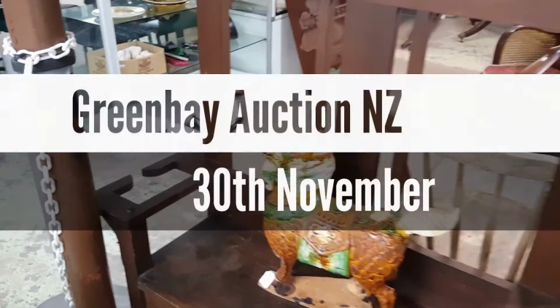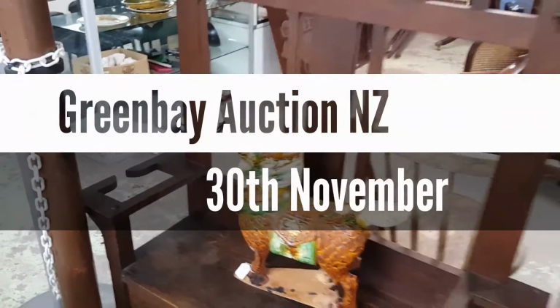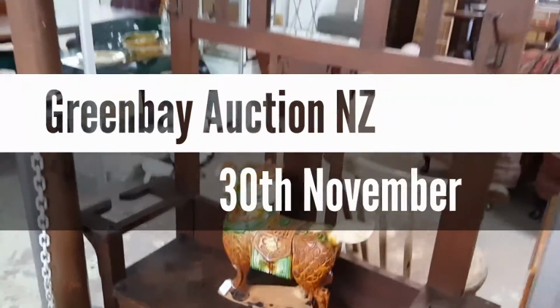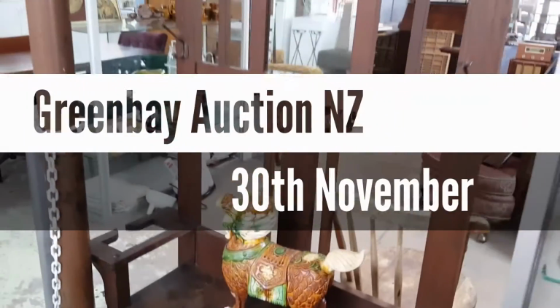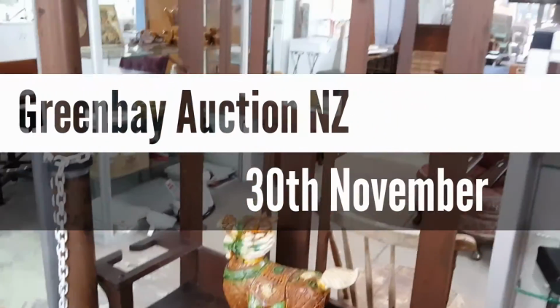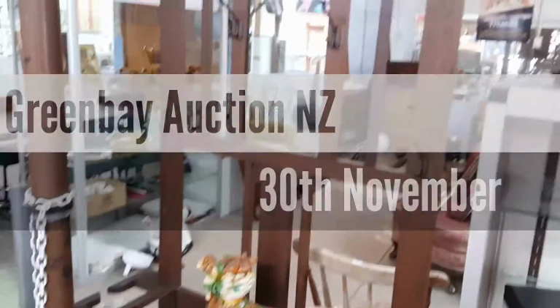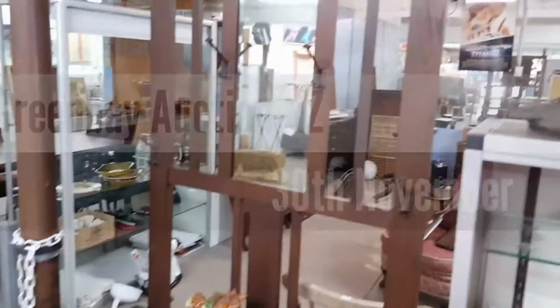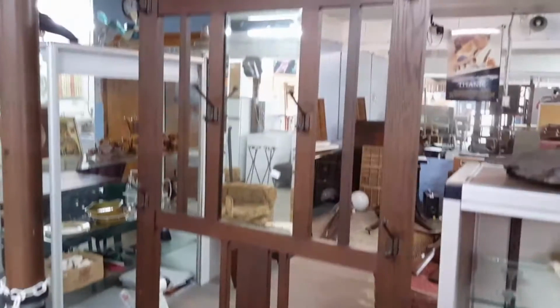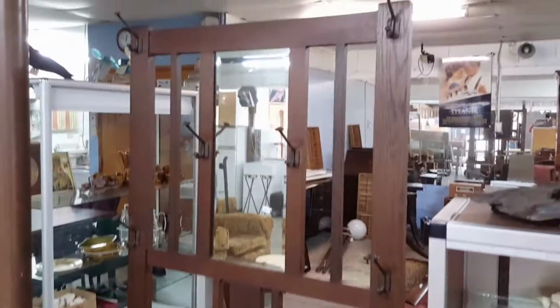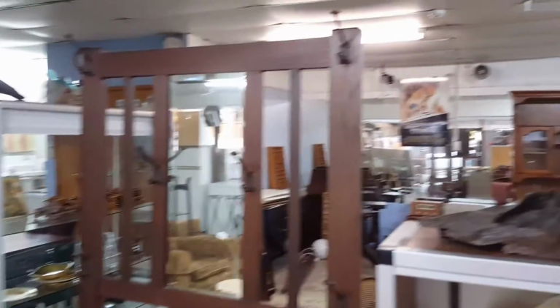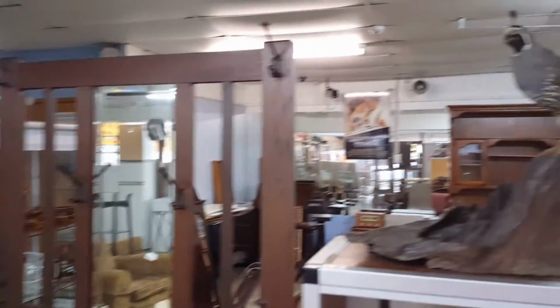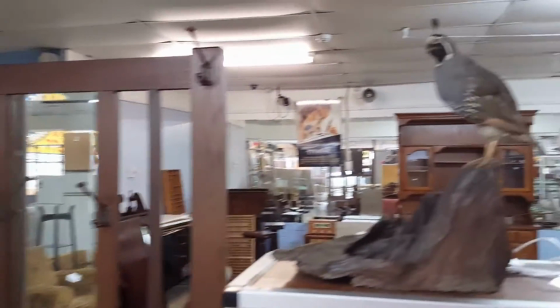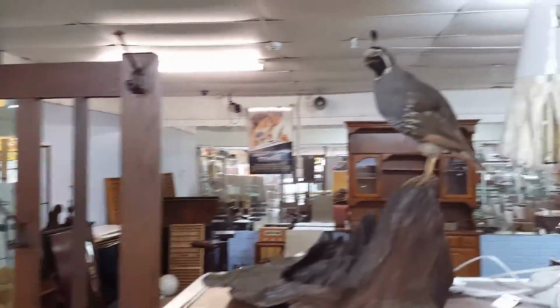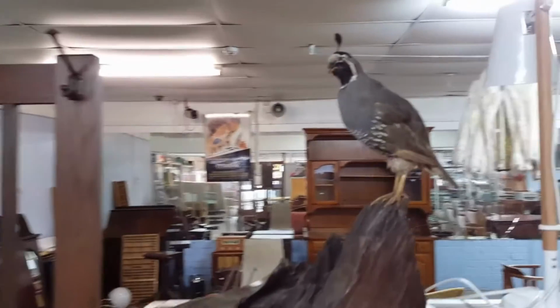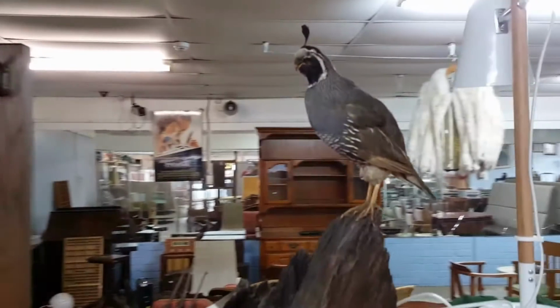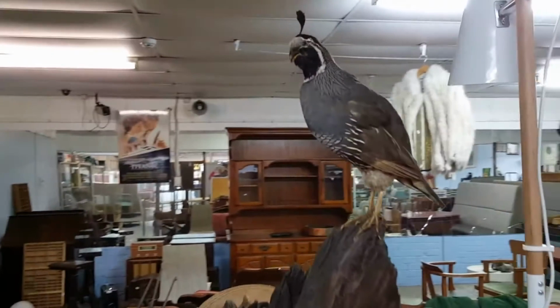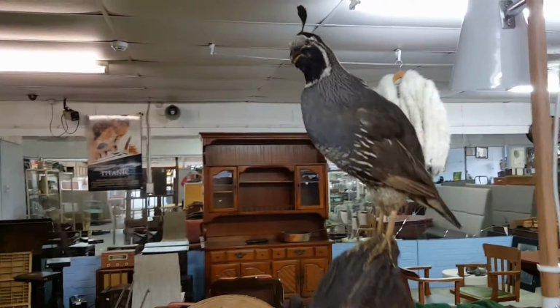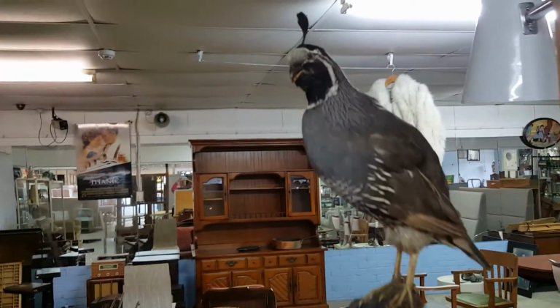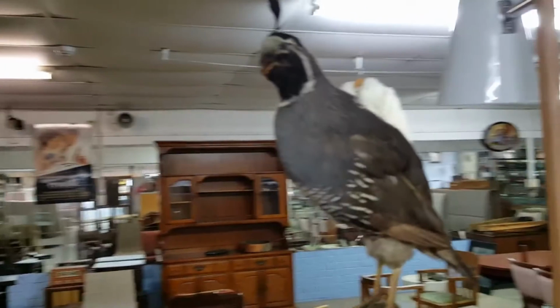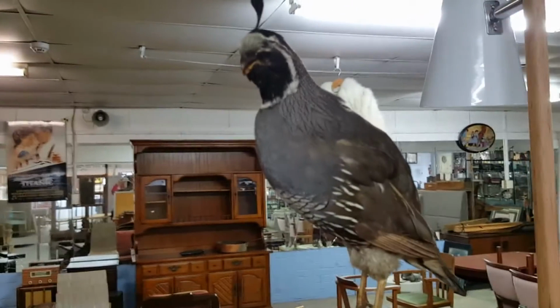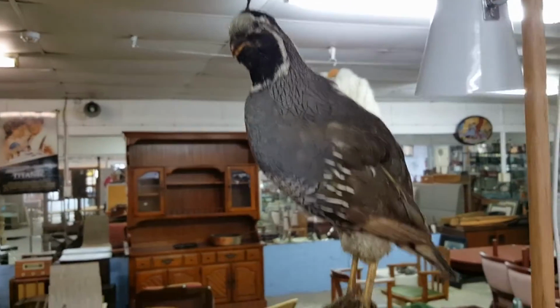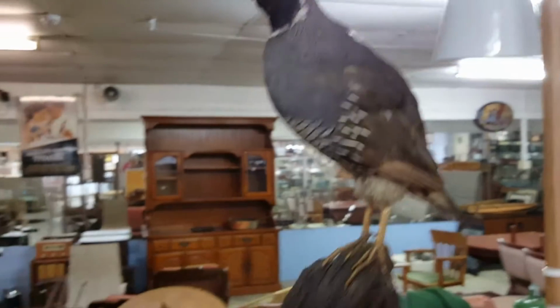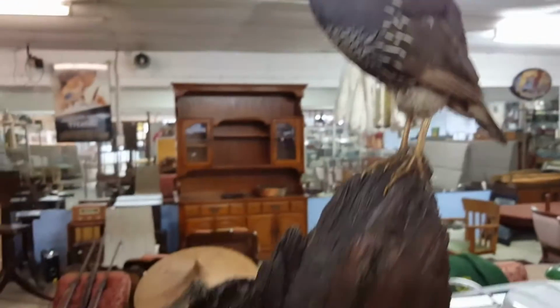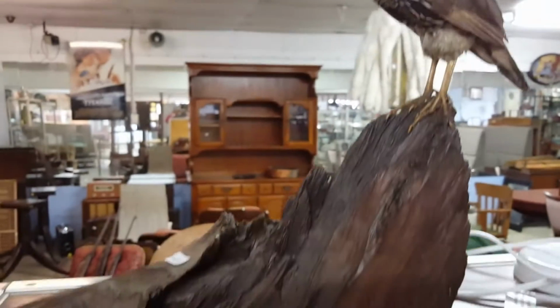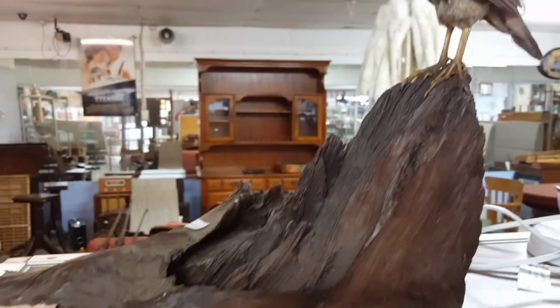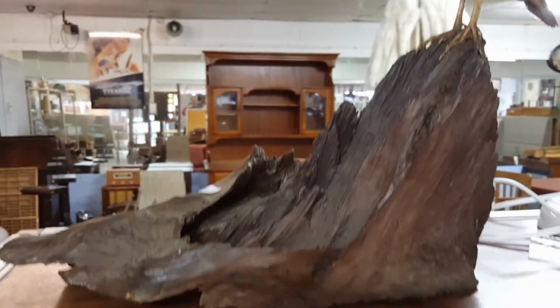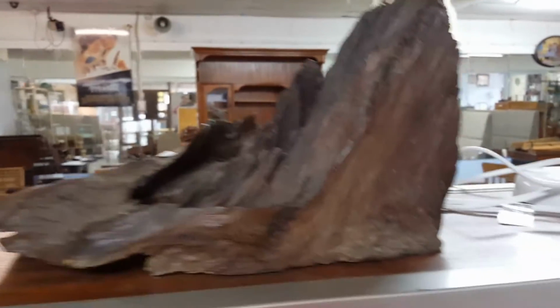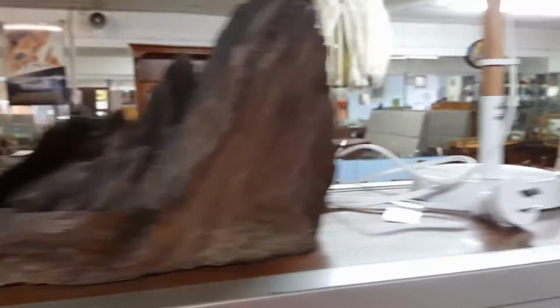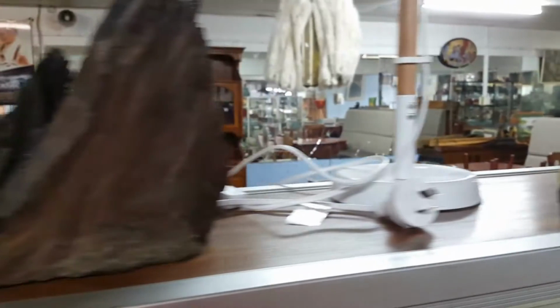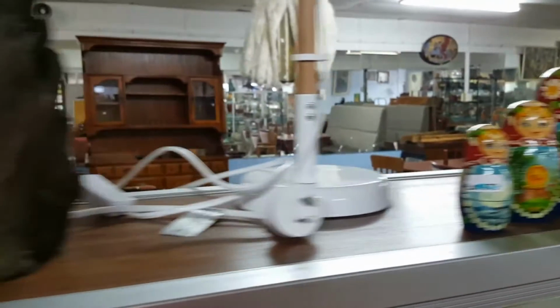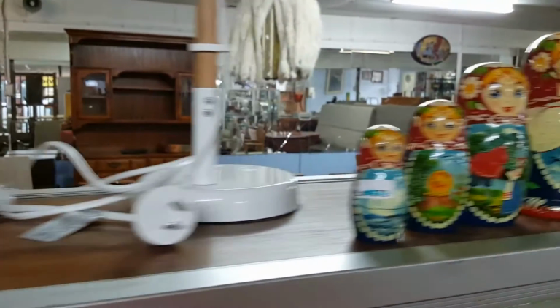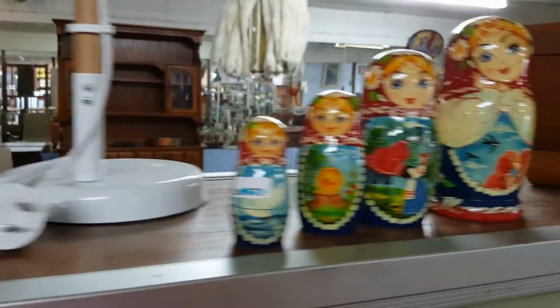Hi there and welcome to Green Bay Auctions for the 30th of November 2016. You probably never seen a peahen — I think that's a peahen standing on a piece of wood.